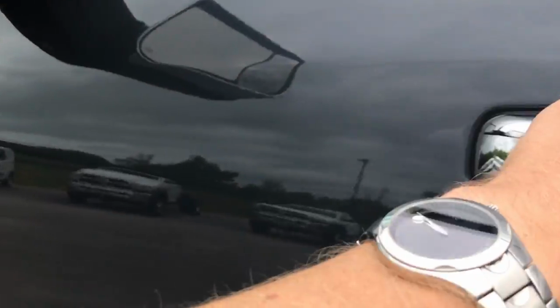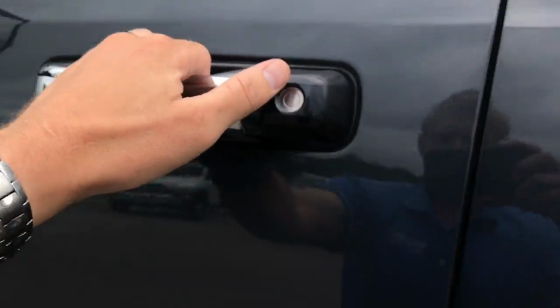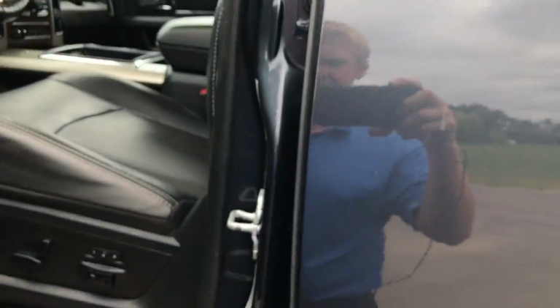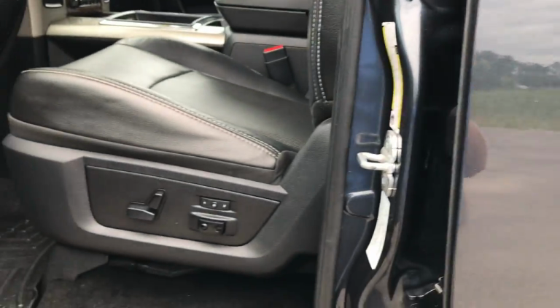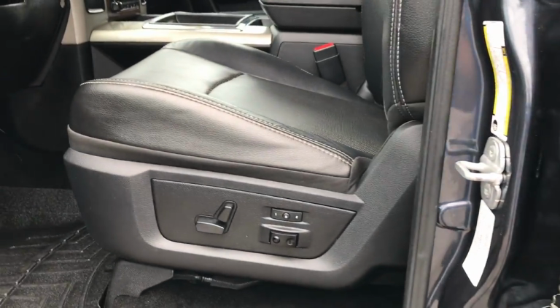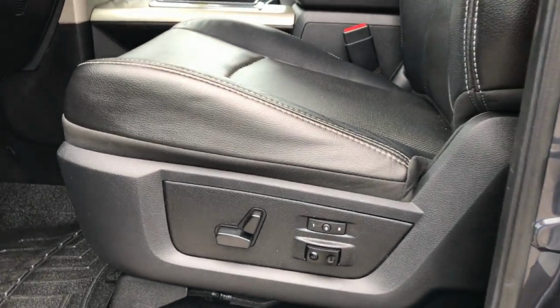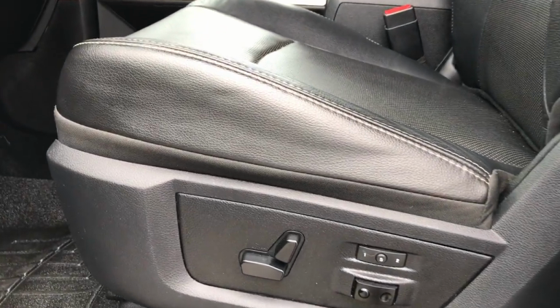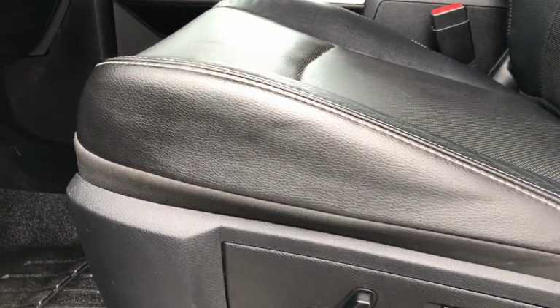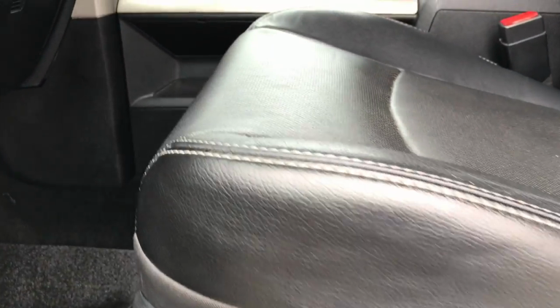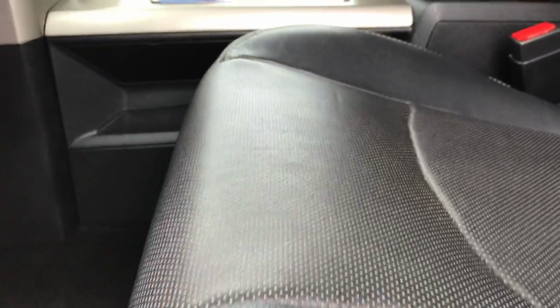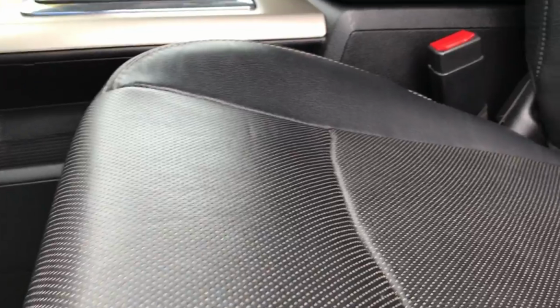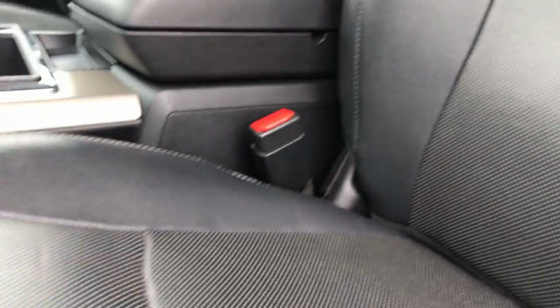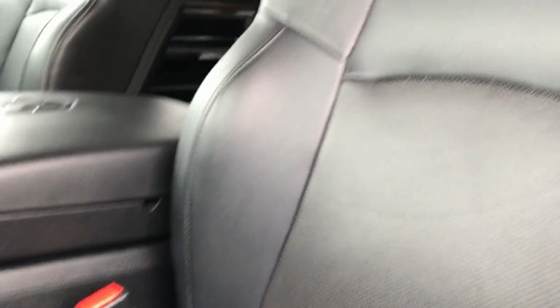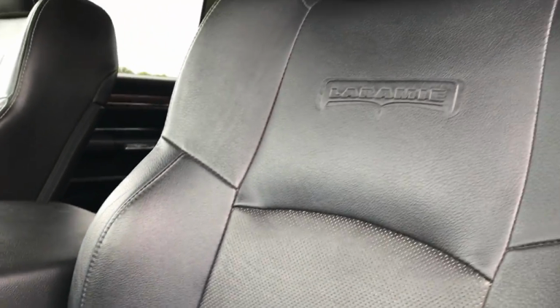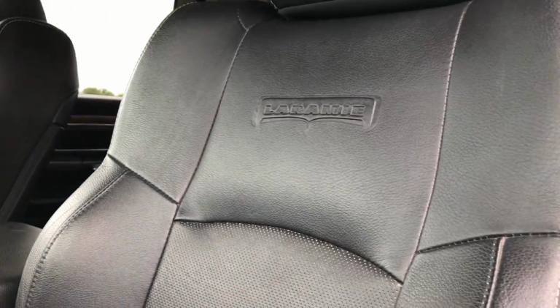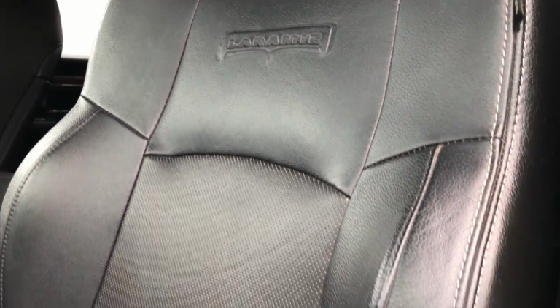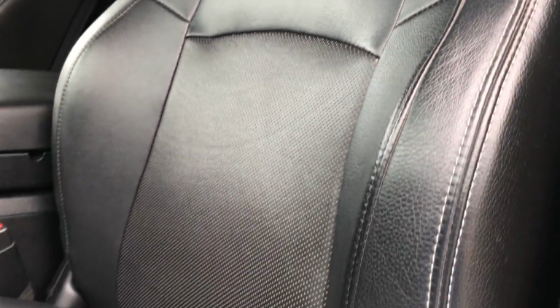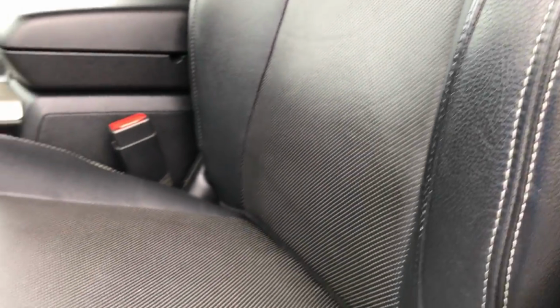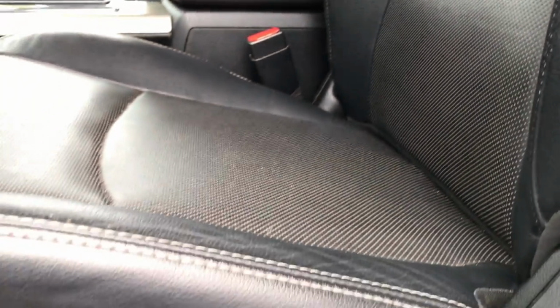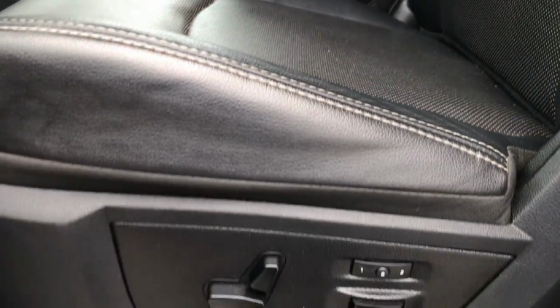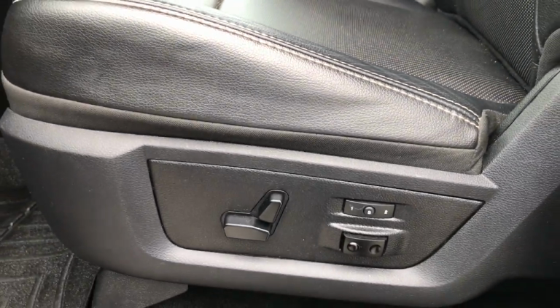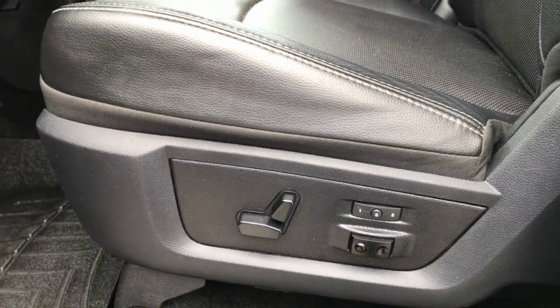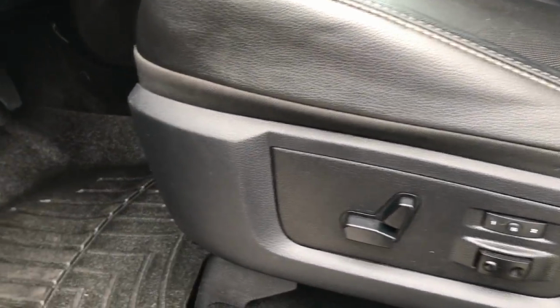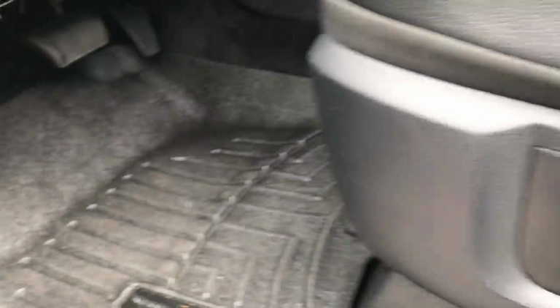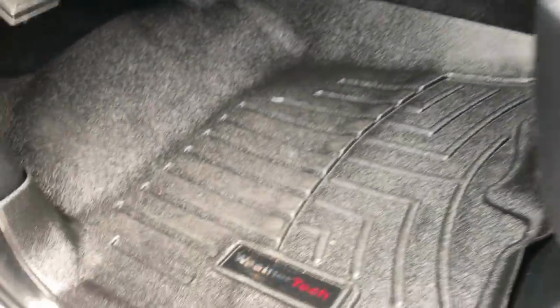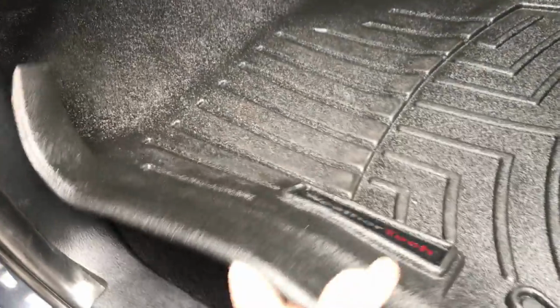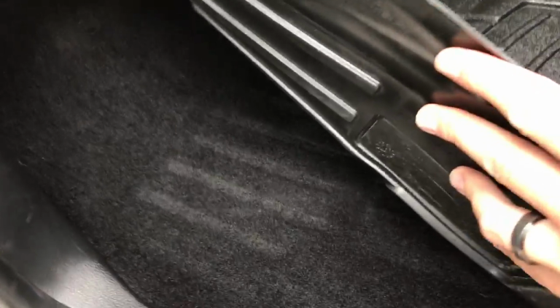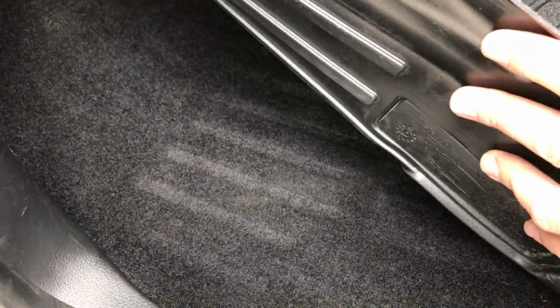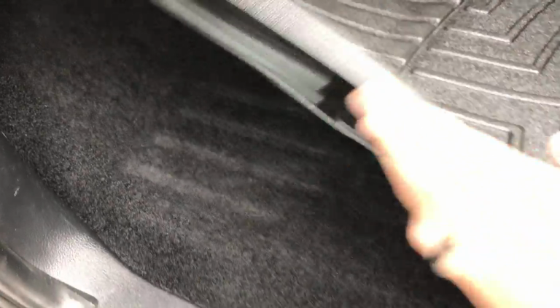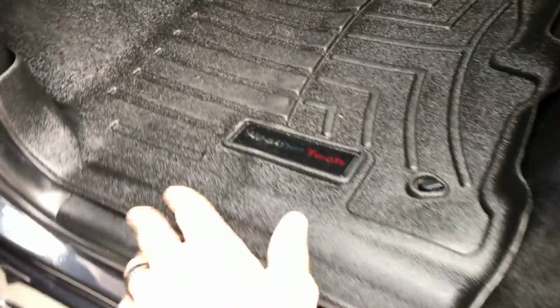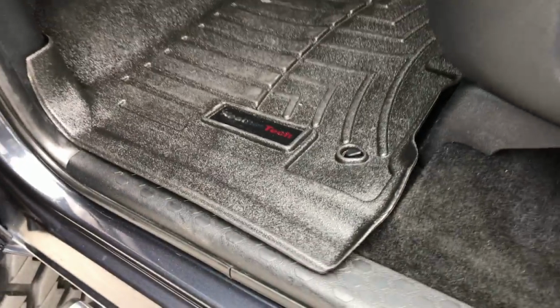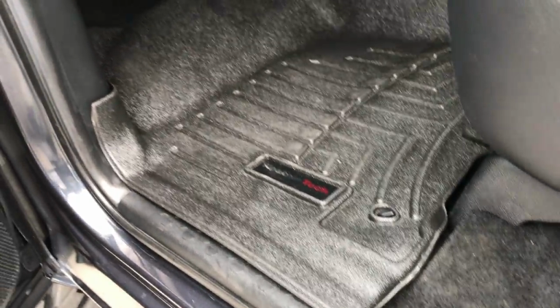Inside, the Laramie package gives you the black leather interior. There are no rips or tears on these seats — very, very clean. It has a memory driver seat, and both front seats are heated and cooled. We've got WeatherTech floor mats throughout and the carpeting is very clean underneath.